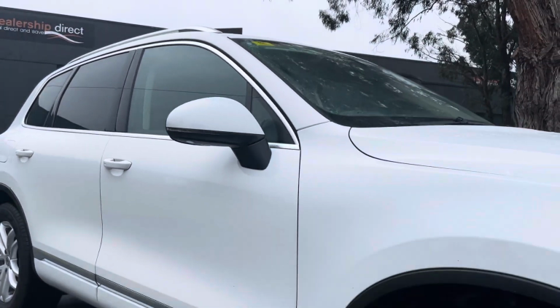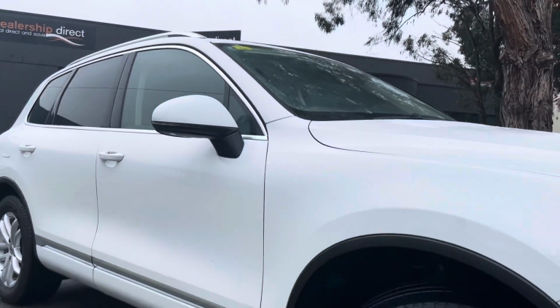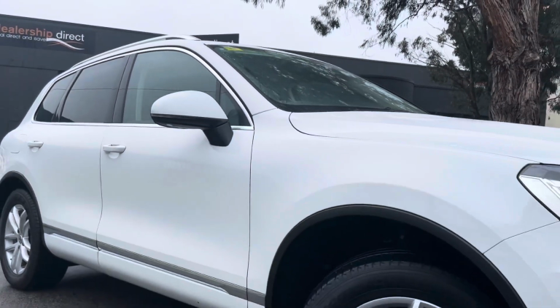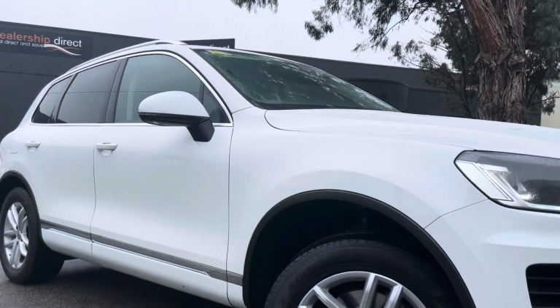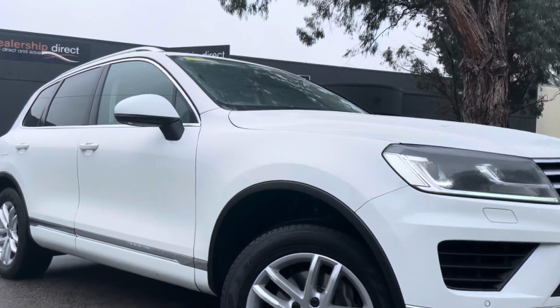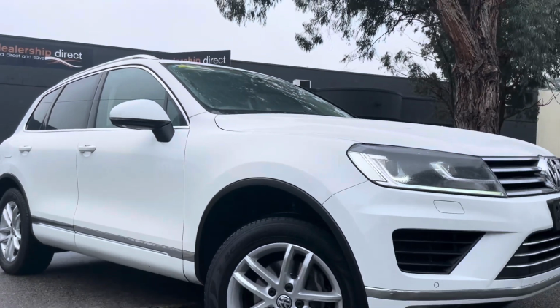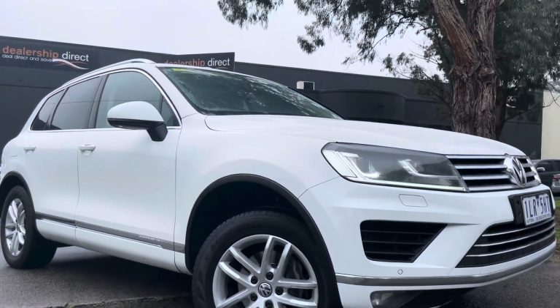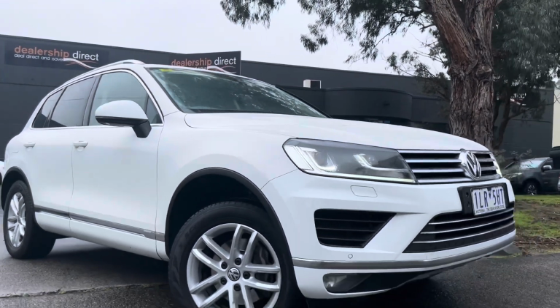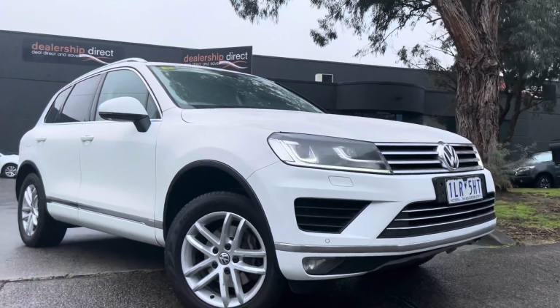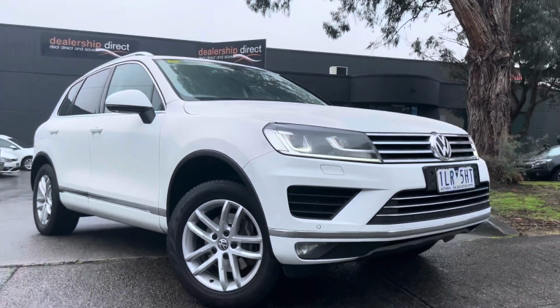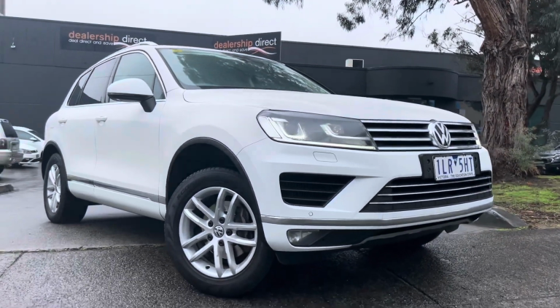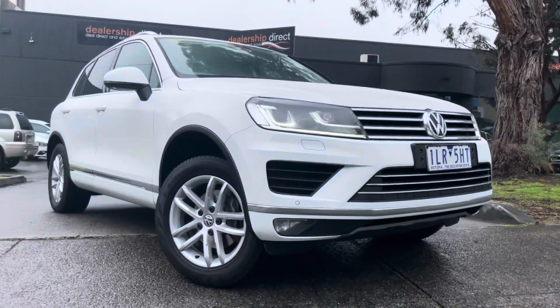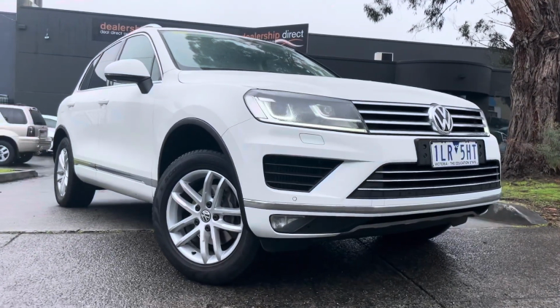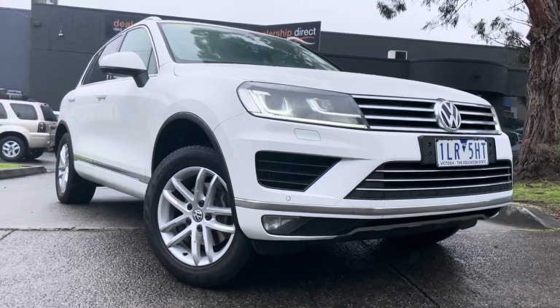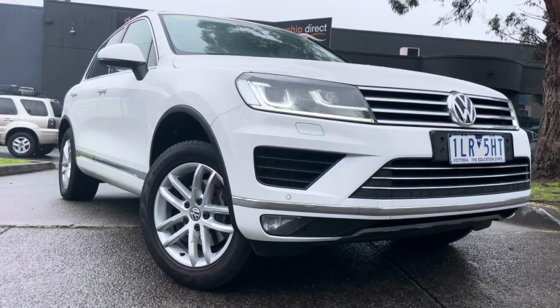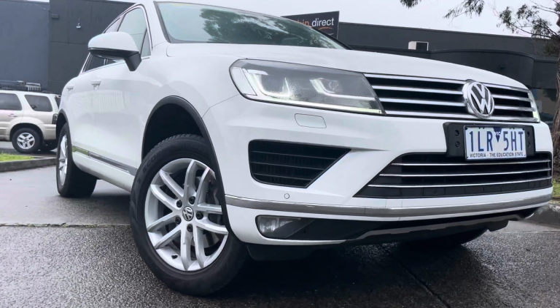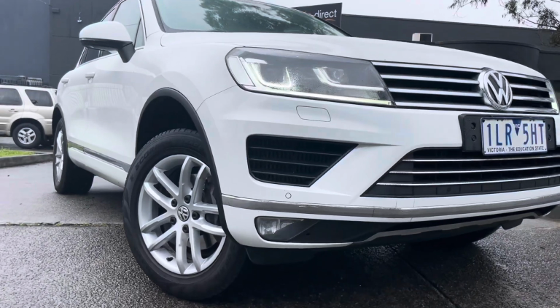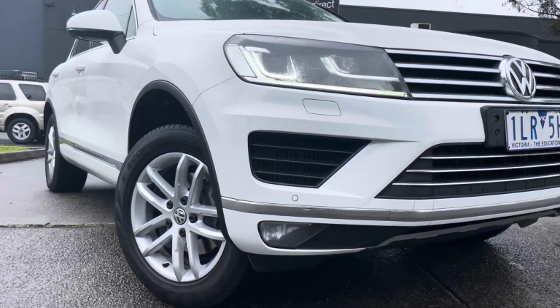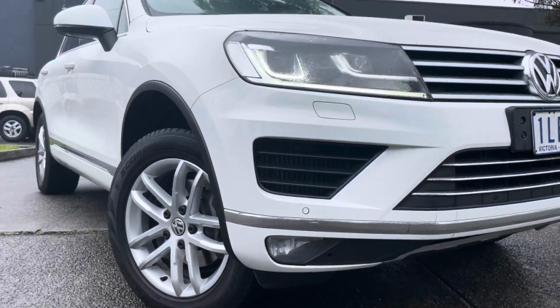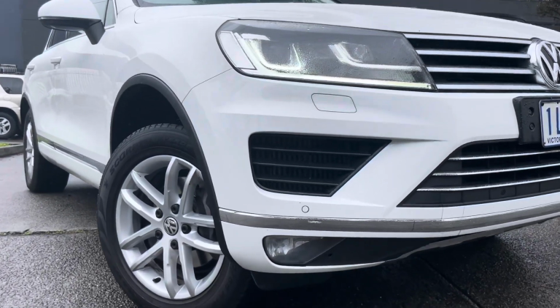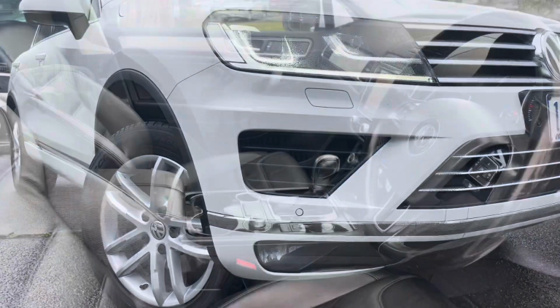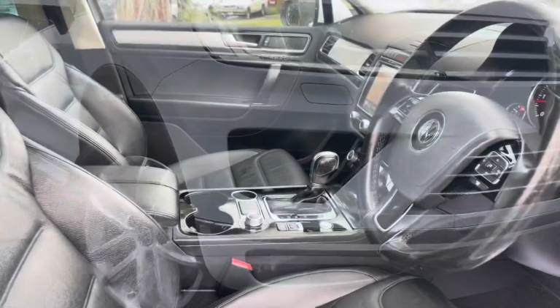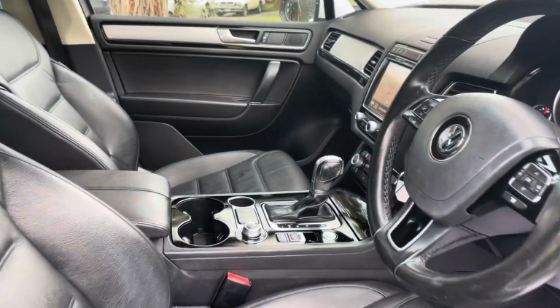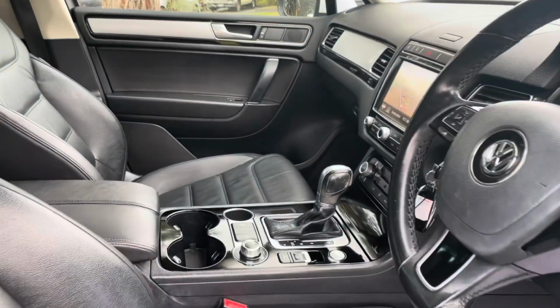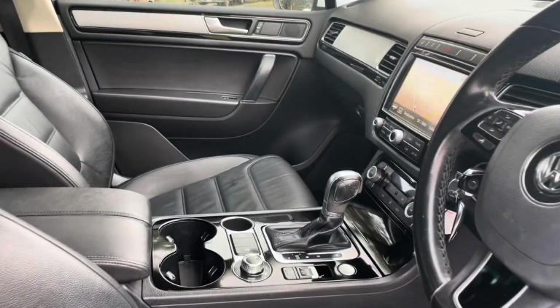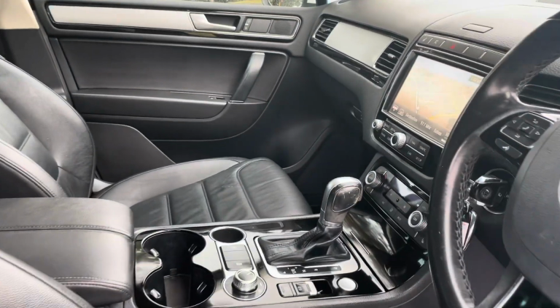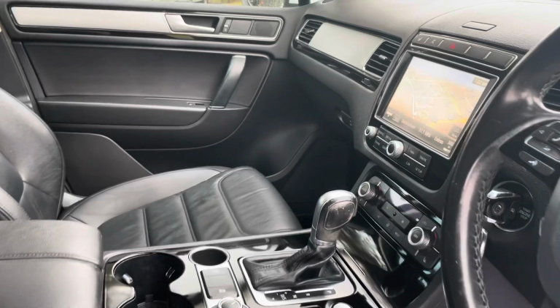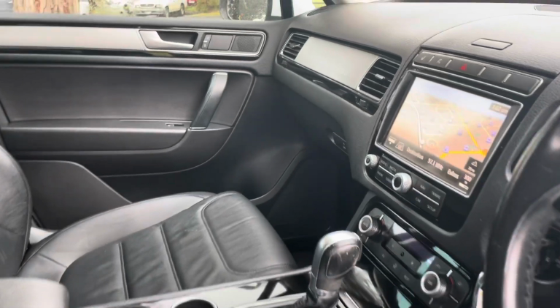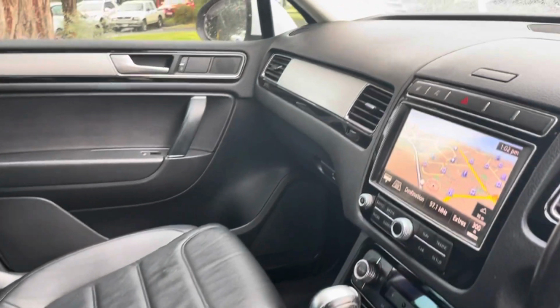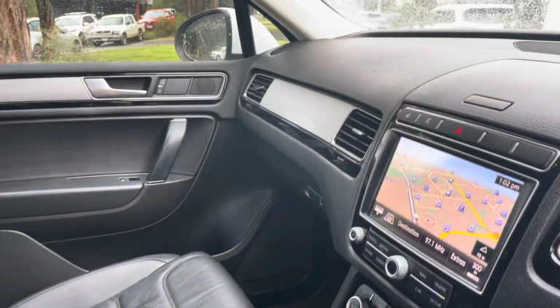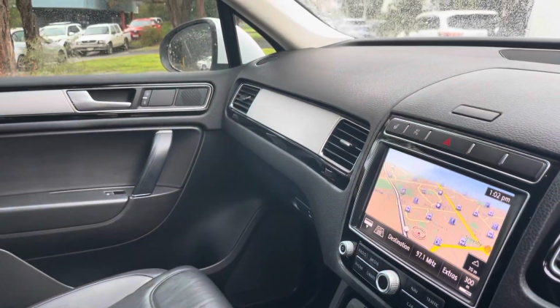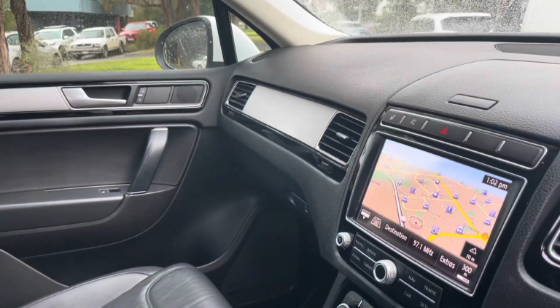We're just coming down the driver's side now, and it's all the same story all the way through. We're just over 105,000 kilometers in a diesel — it is a very economical 4x4 and does have towing capacity as well.